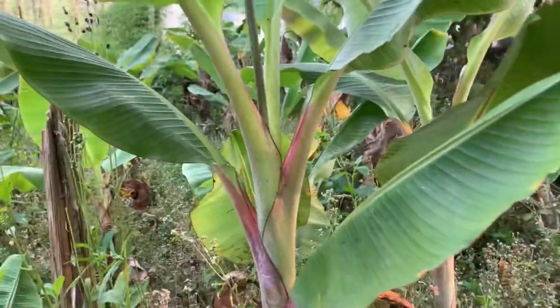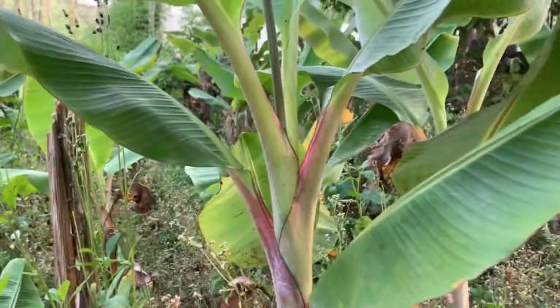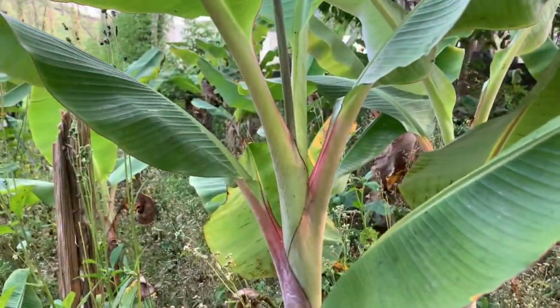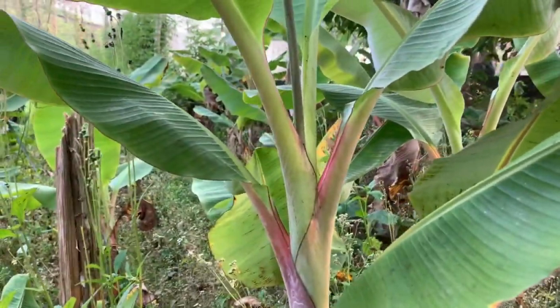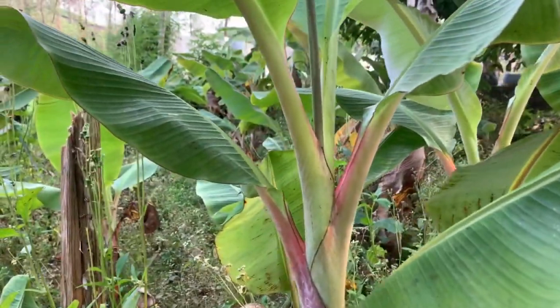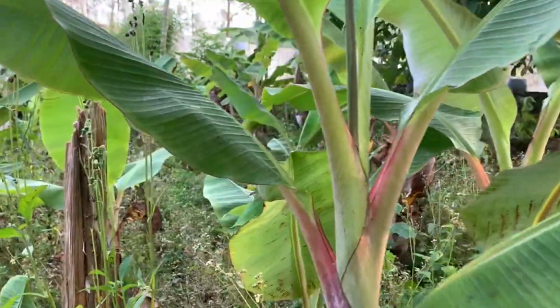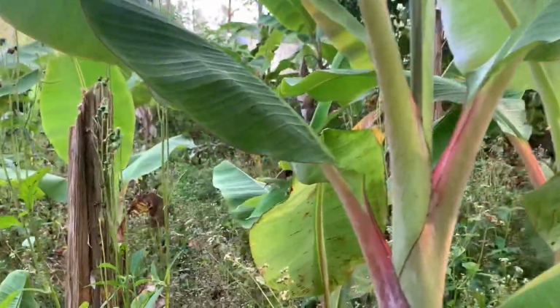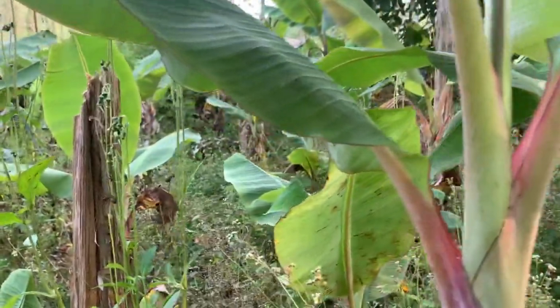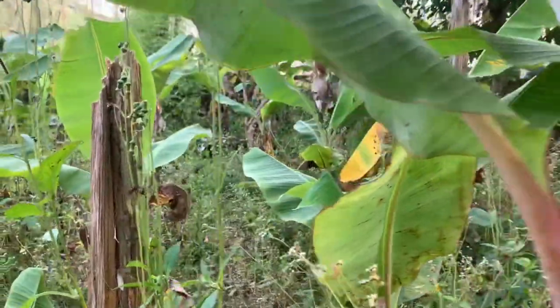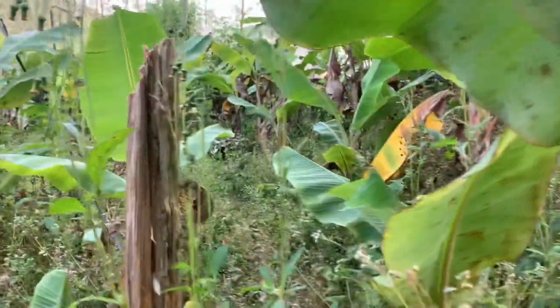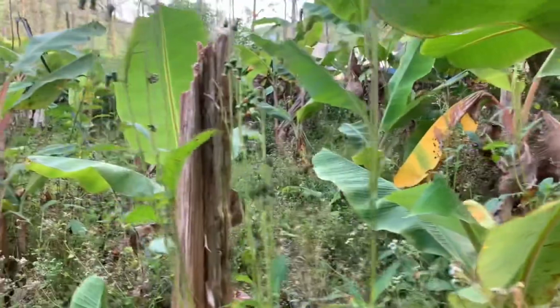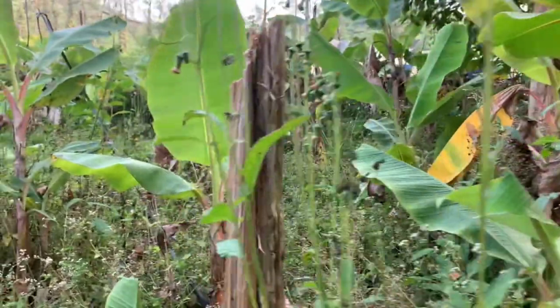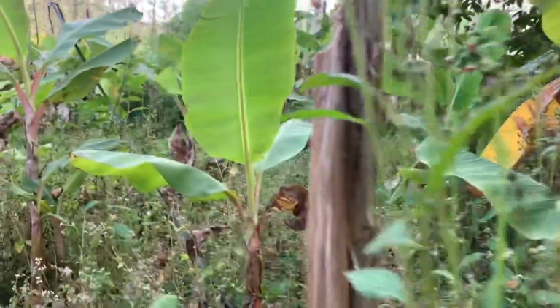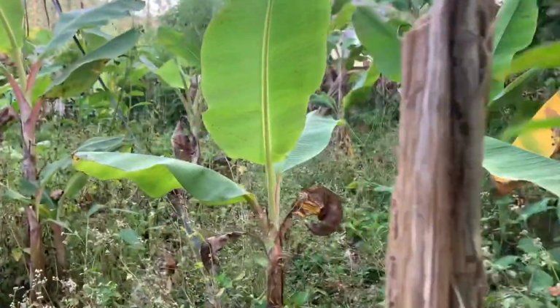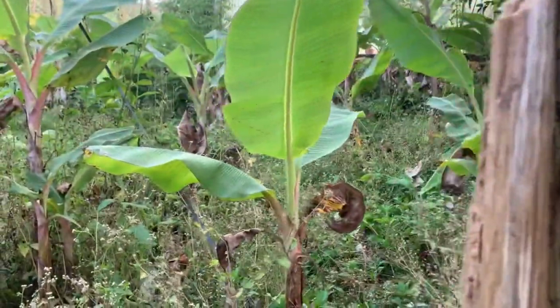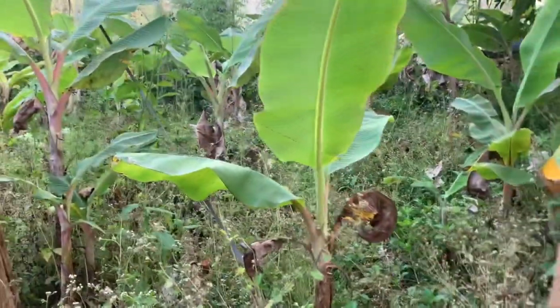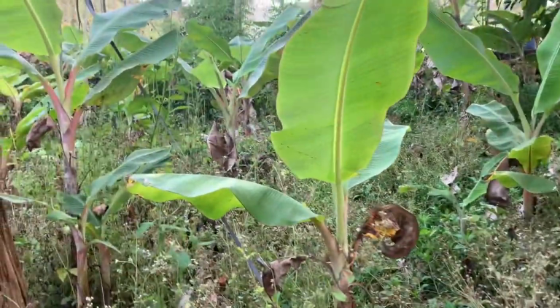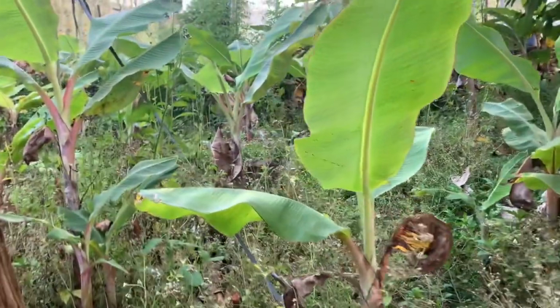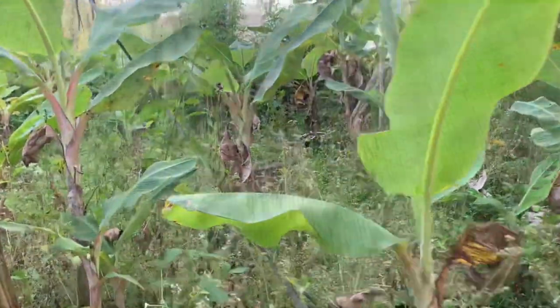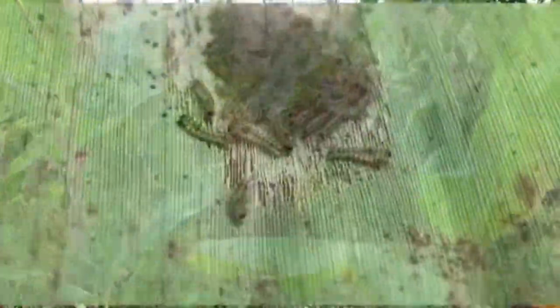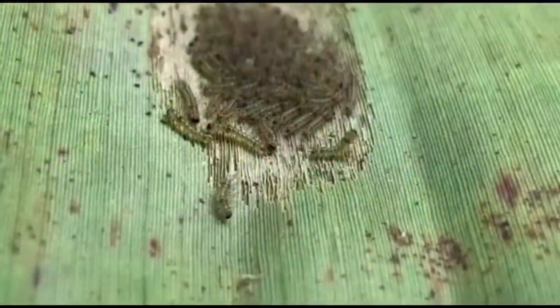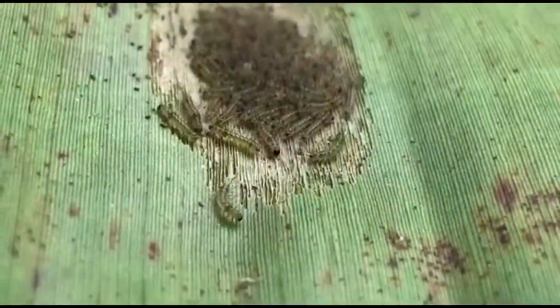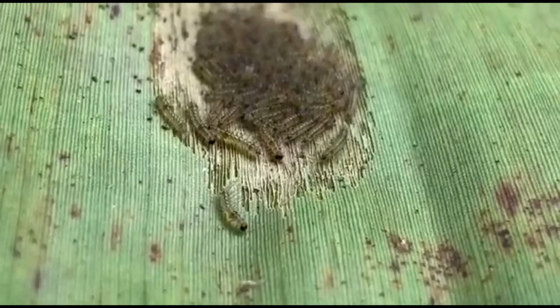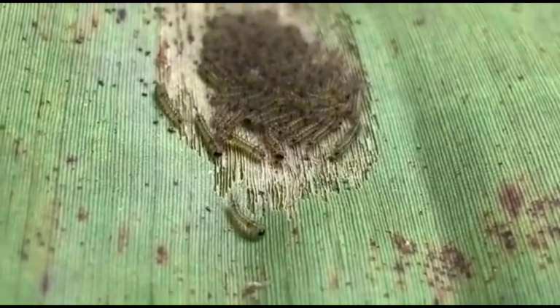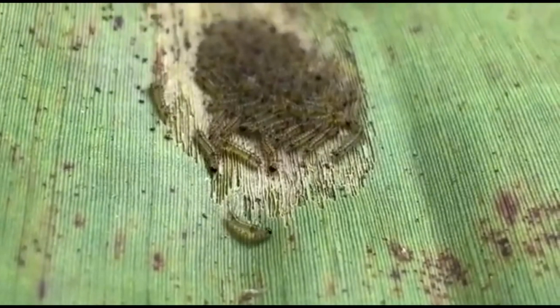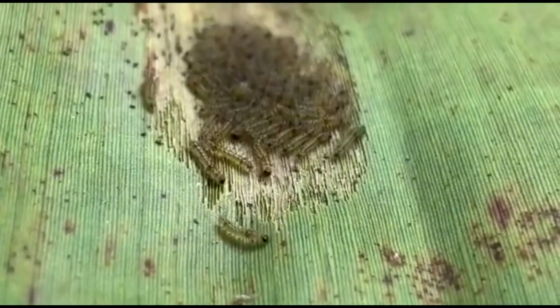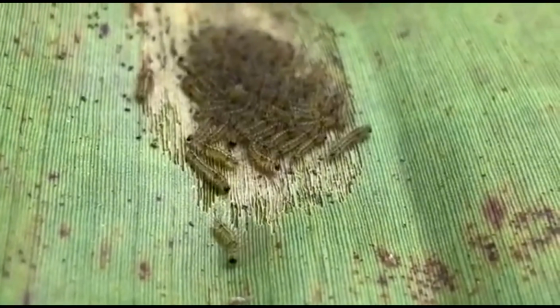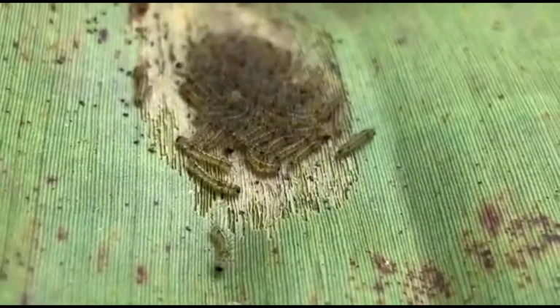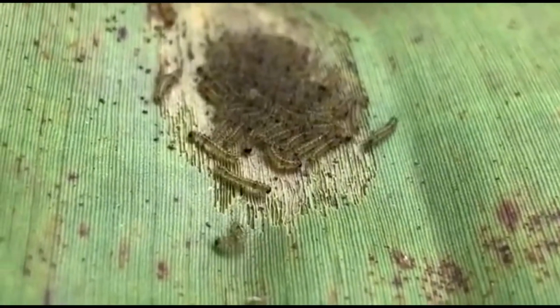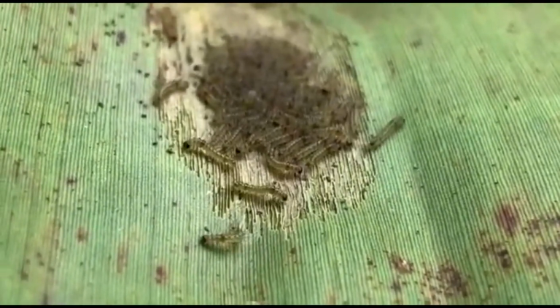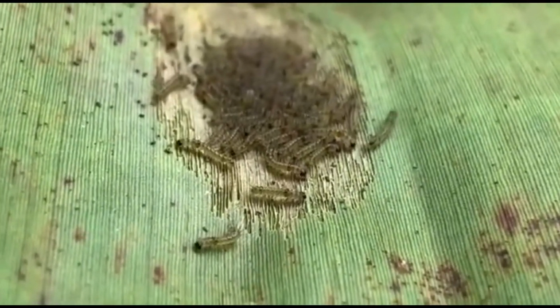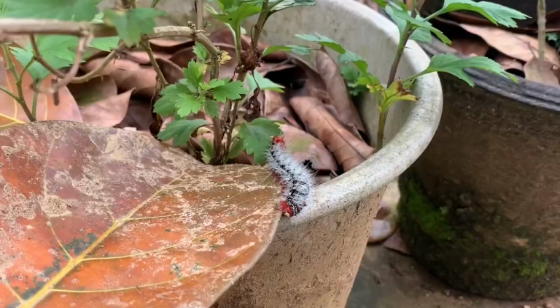One day, I was just roaming around a banana field. I noticed a number of pinhead-sized eggs on the back side of a banana leaf. After 14 days, there were numerous larvae on the leaf.